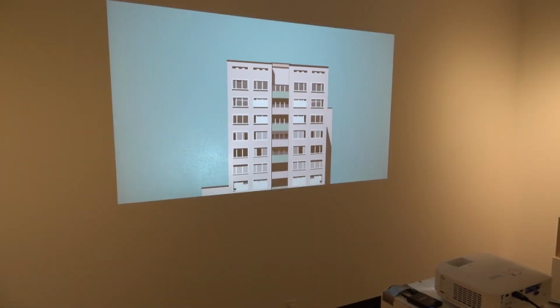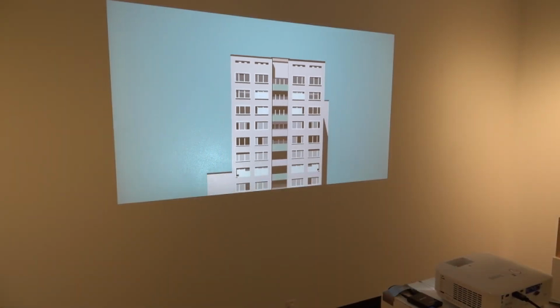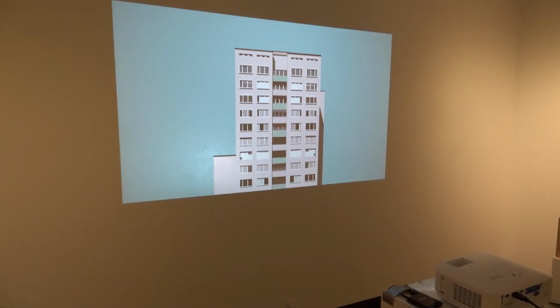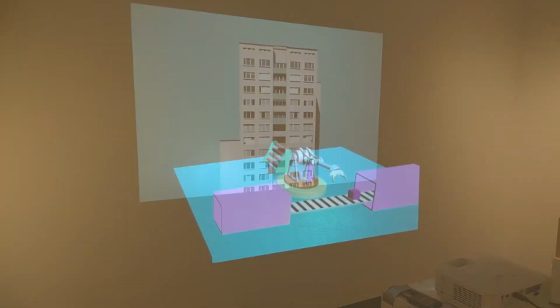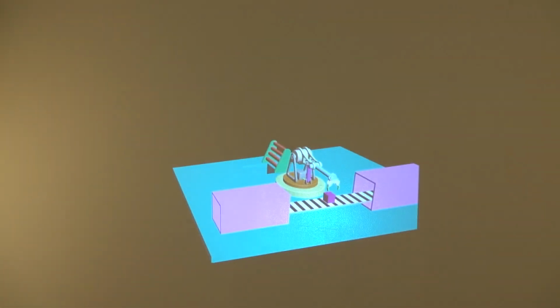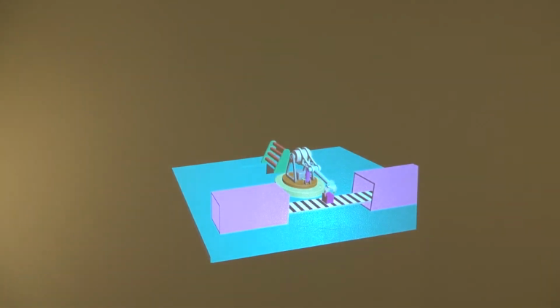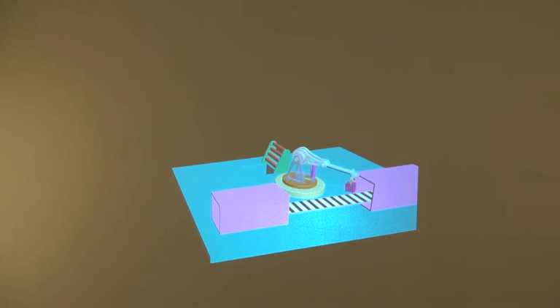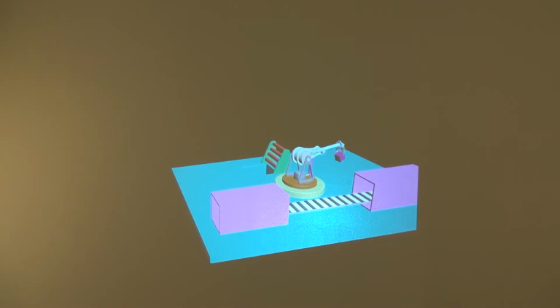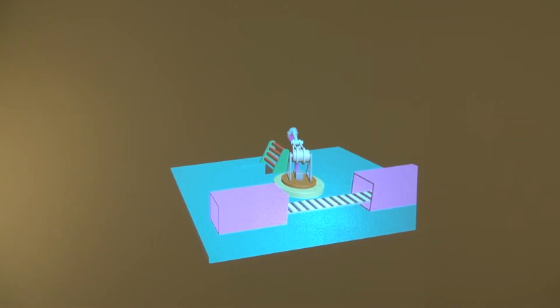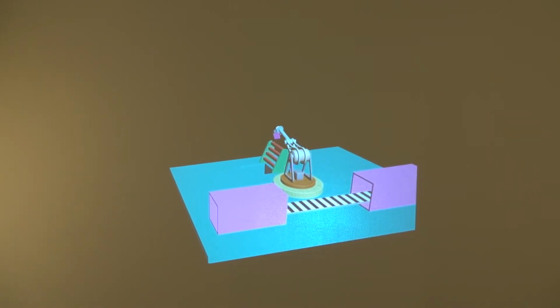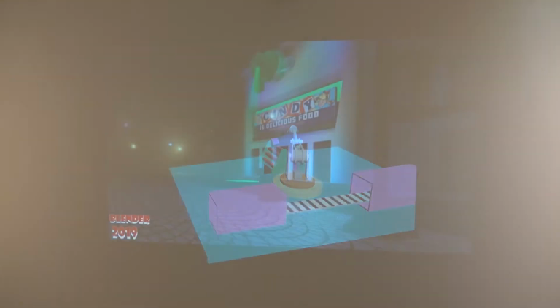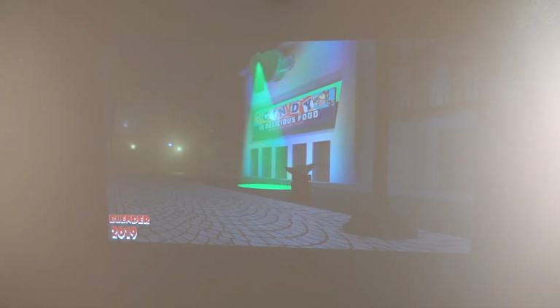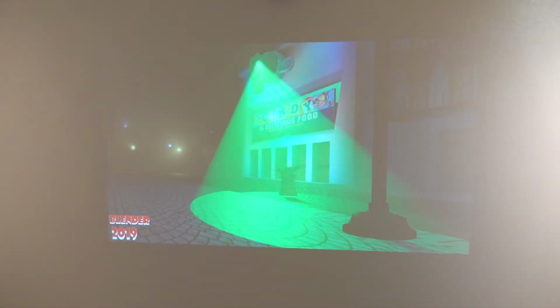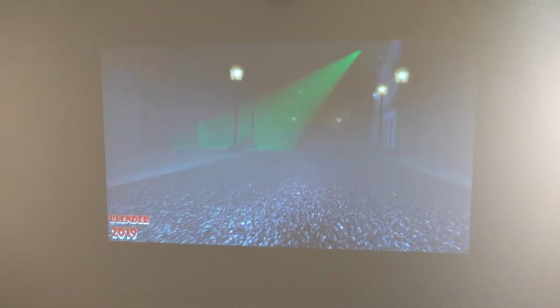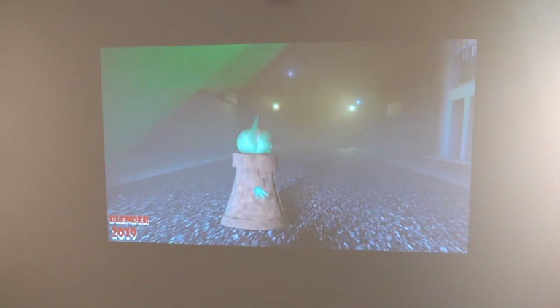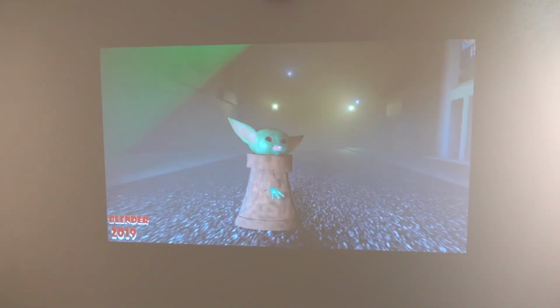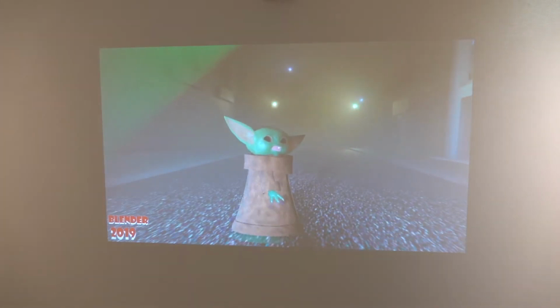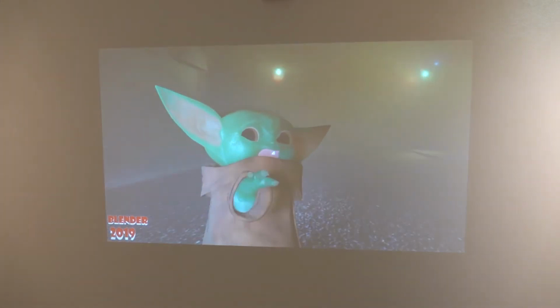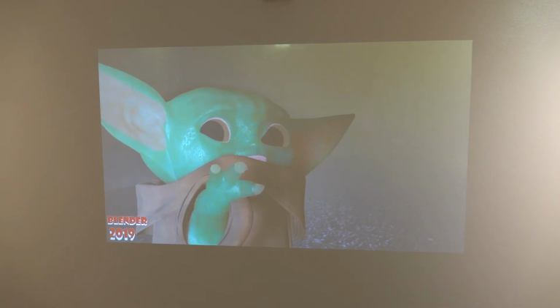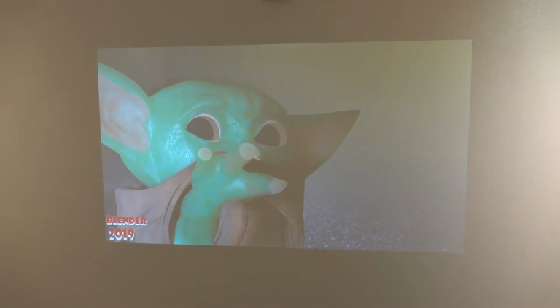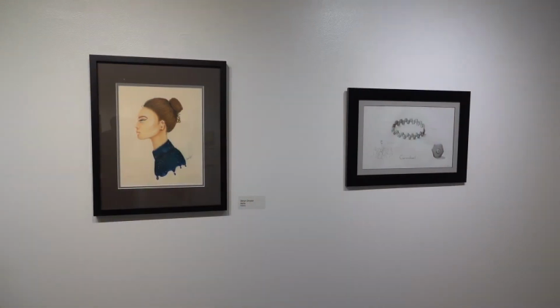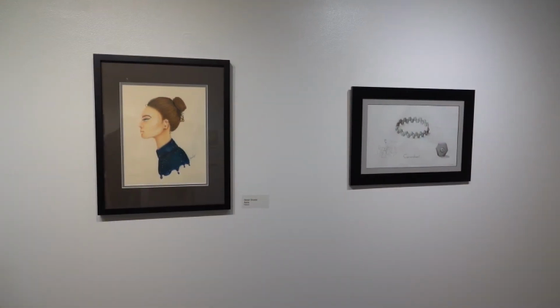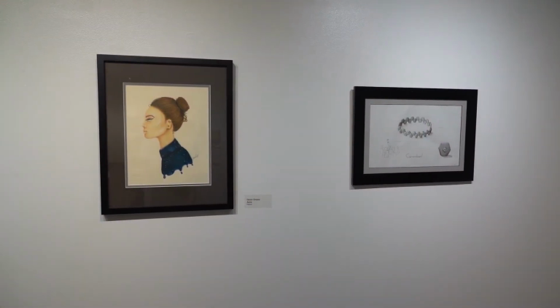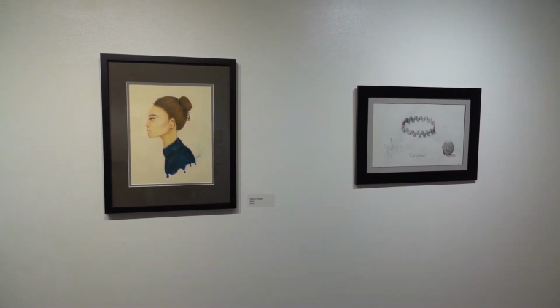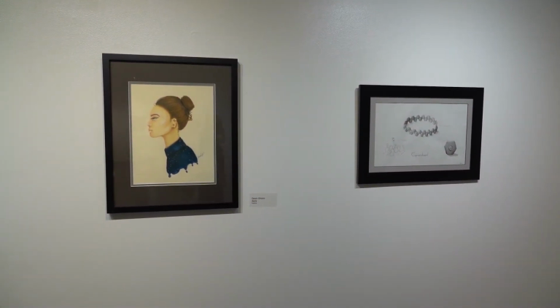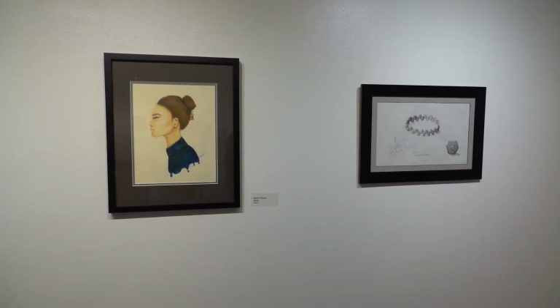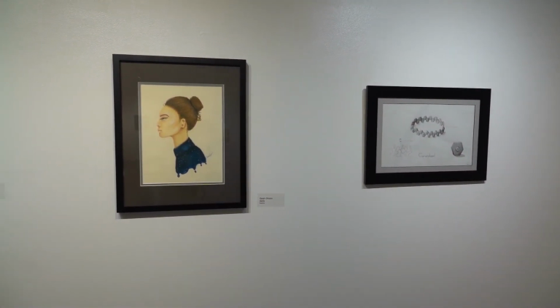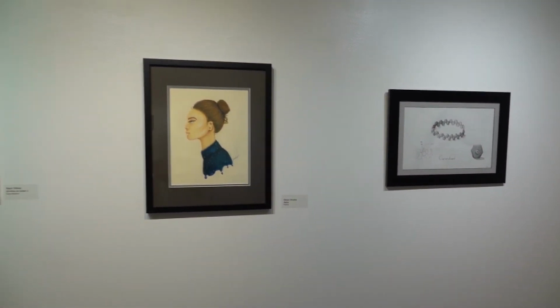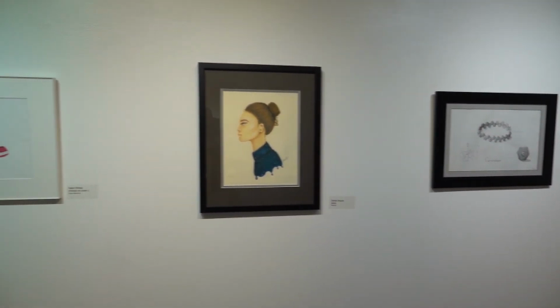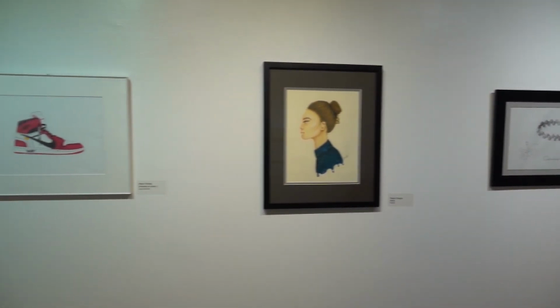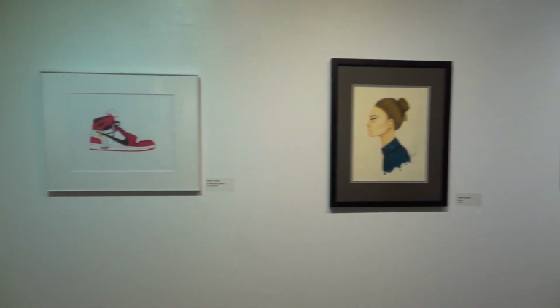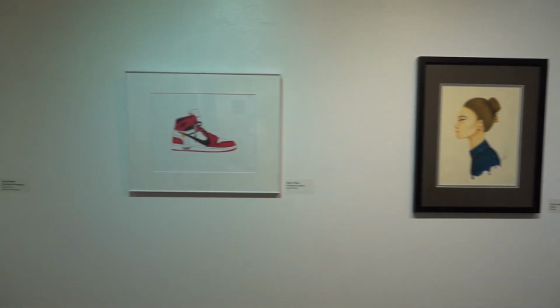The courses also help students to create effective presentations, to create written documents for the marketing of creative work to galleries, museums, and prospective clients, and to document and present portfolios for transfer to four-year colleges and universities.